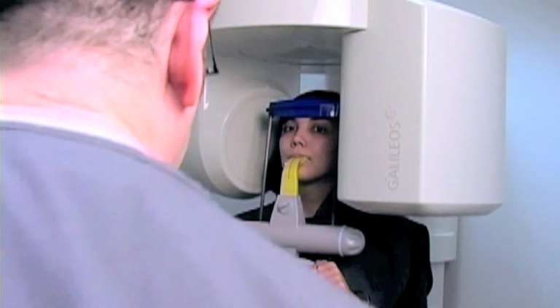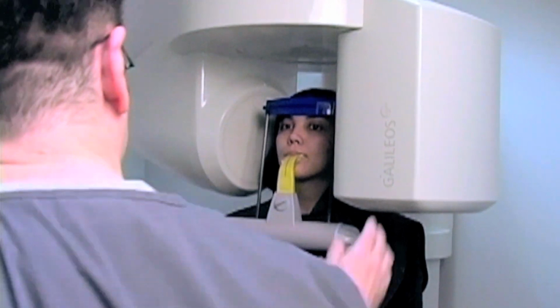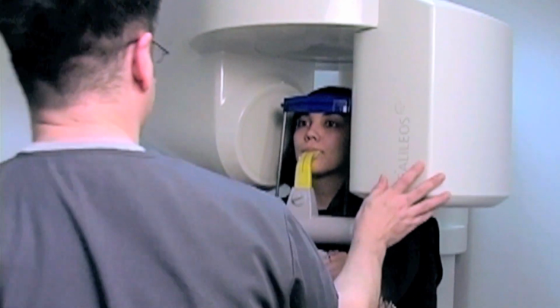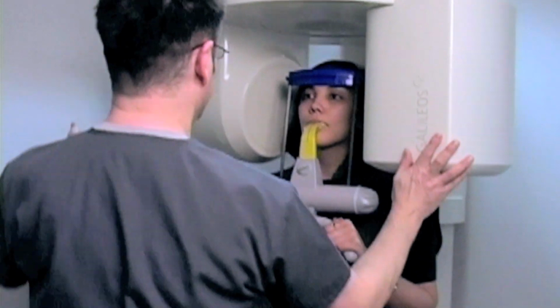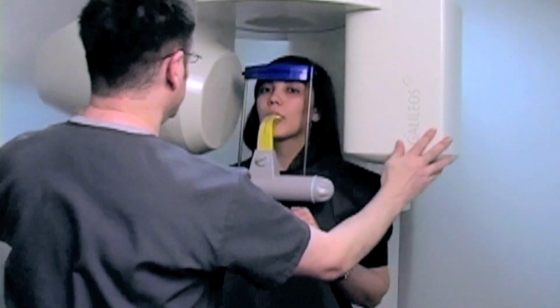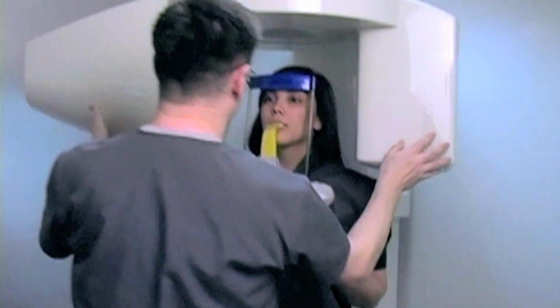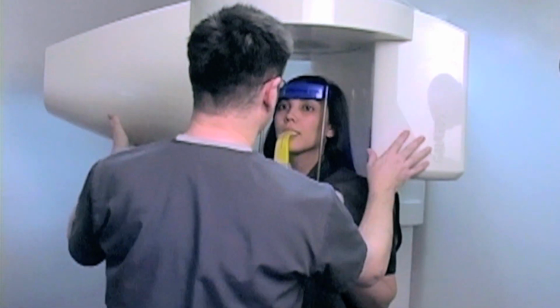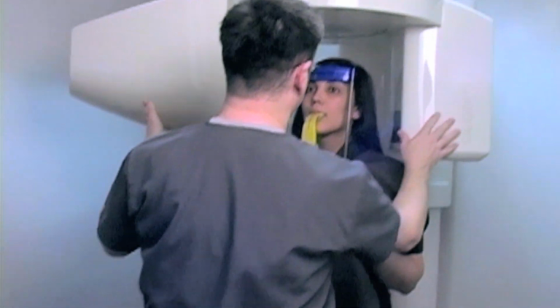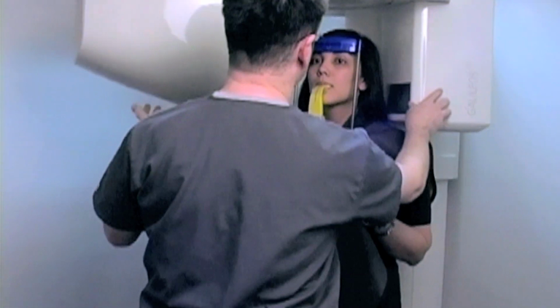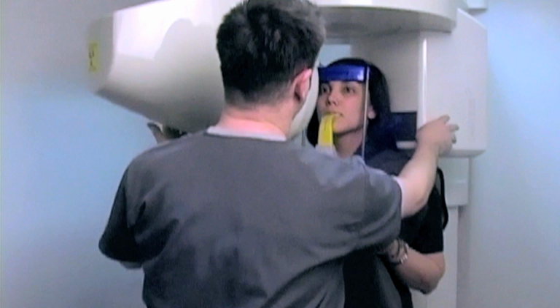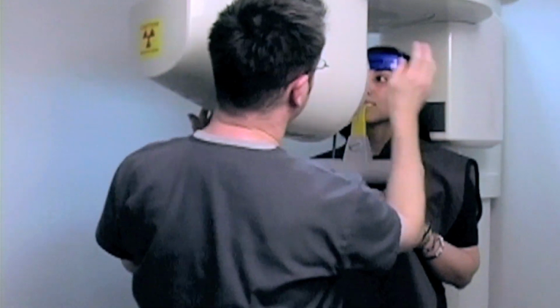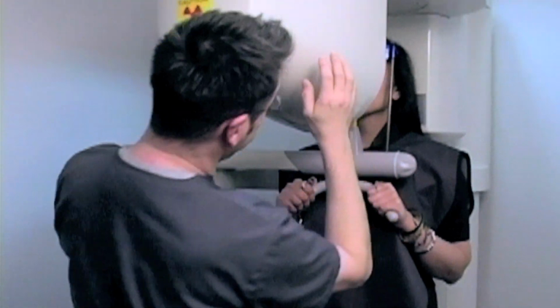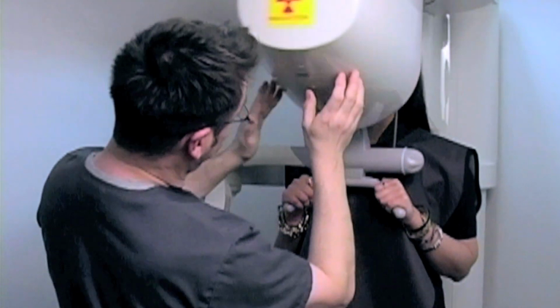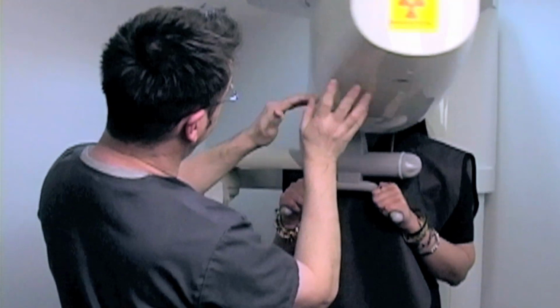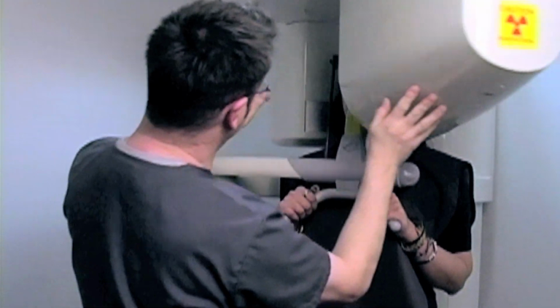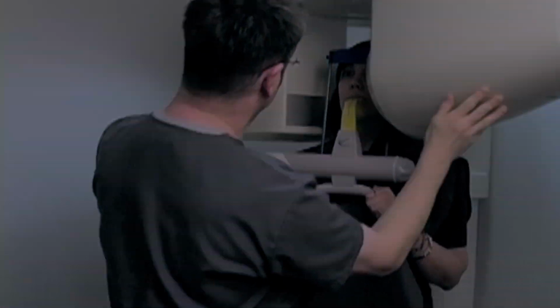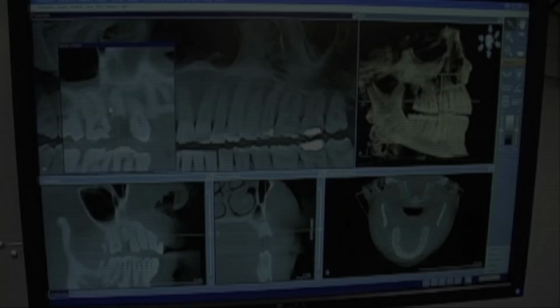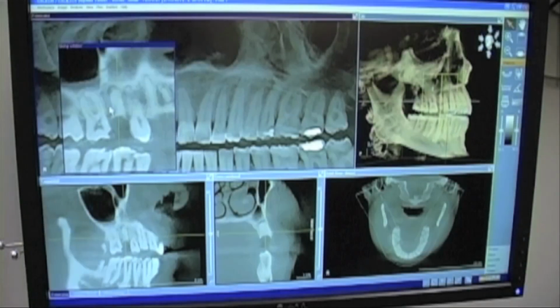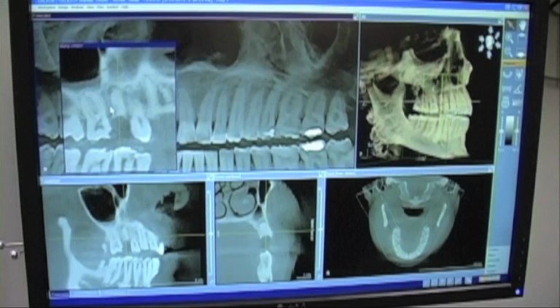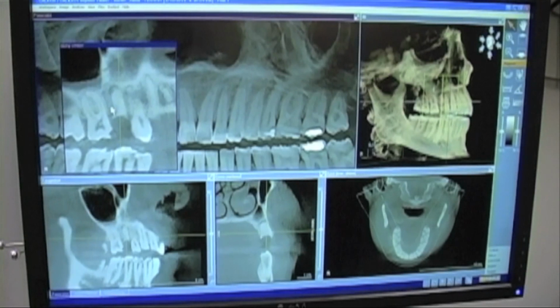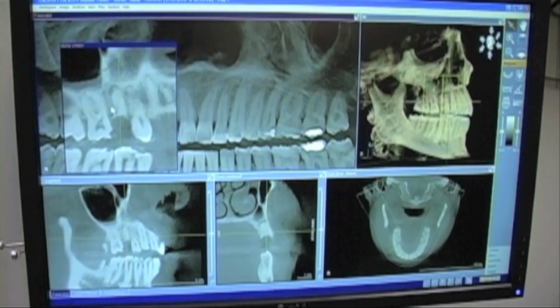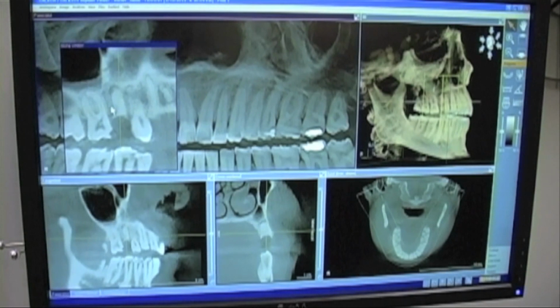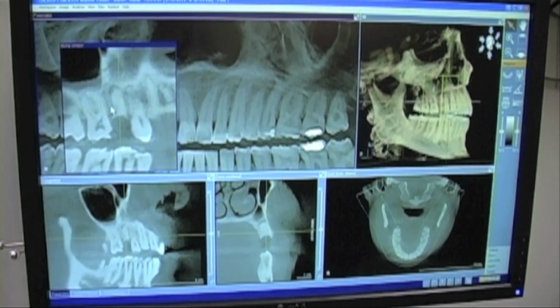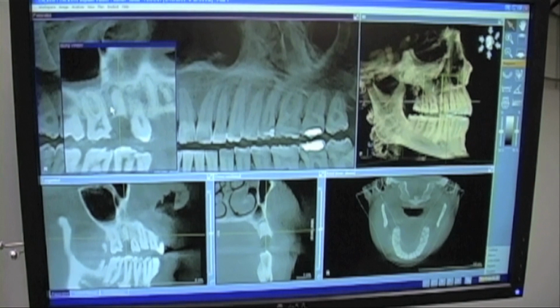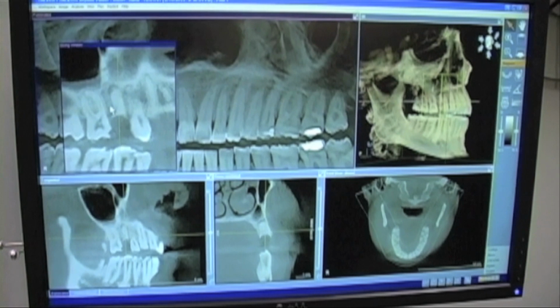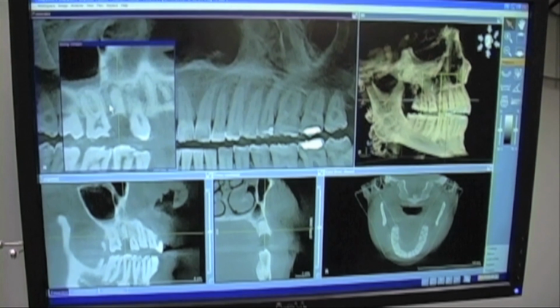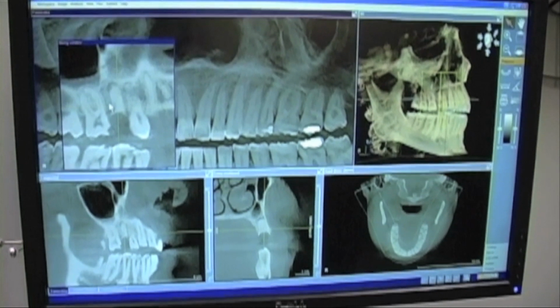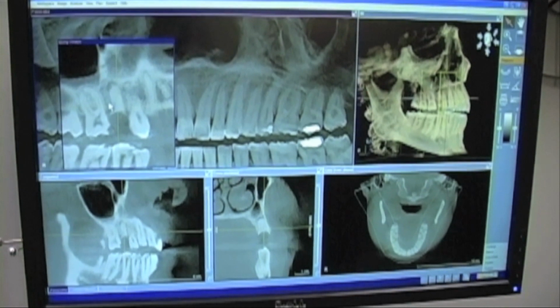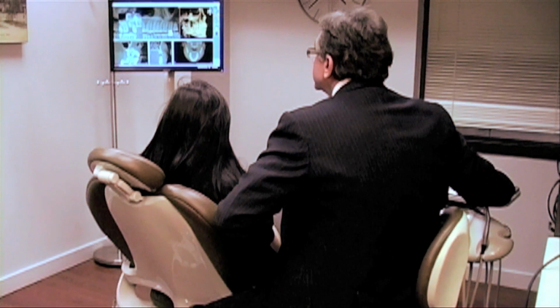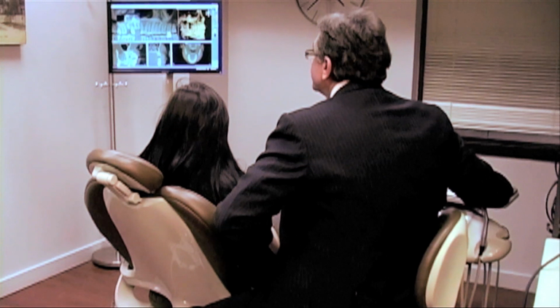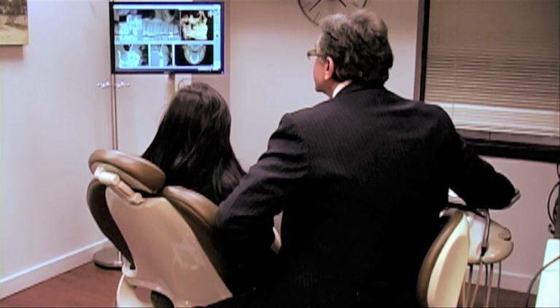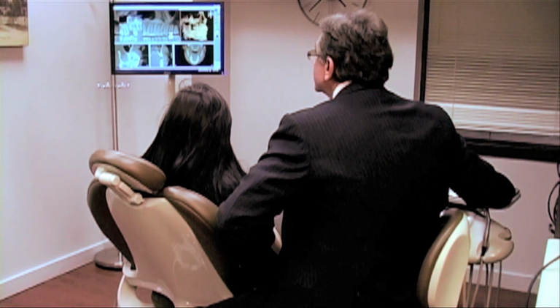That was it. Let me wrap this back around so I can let you come out. So Jamie, this is a digital pan — you can see the cone beam that we took.